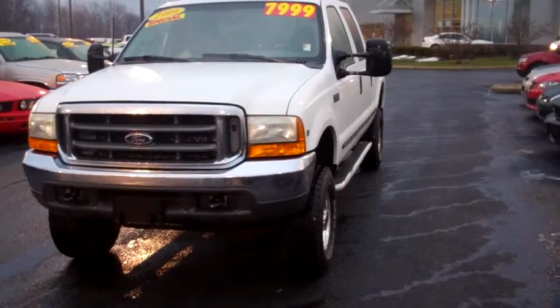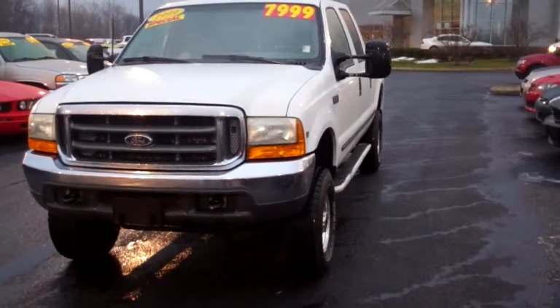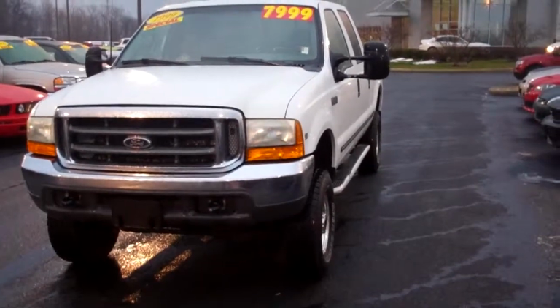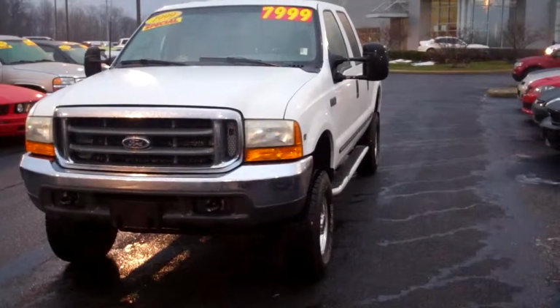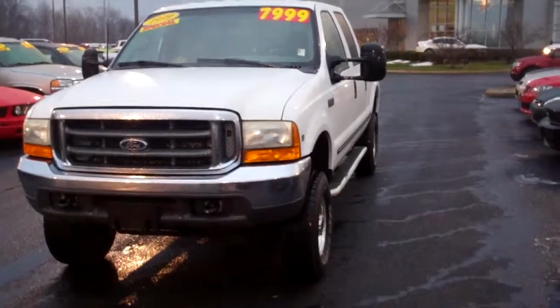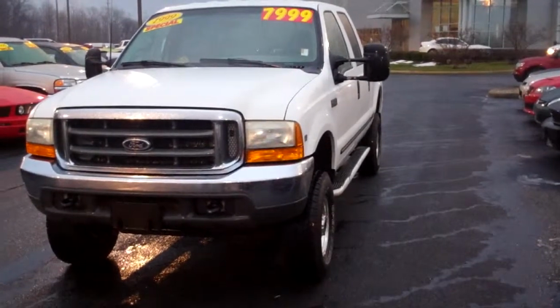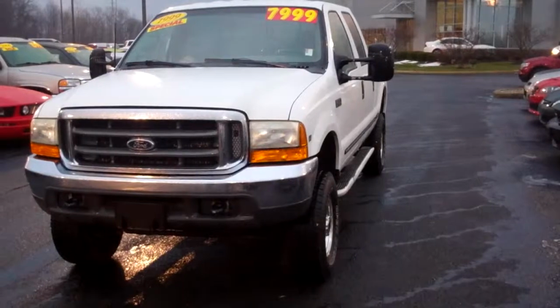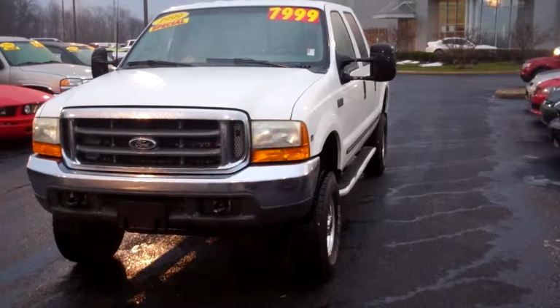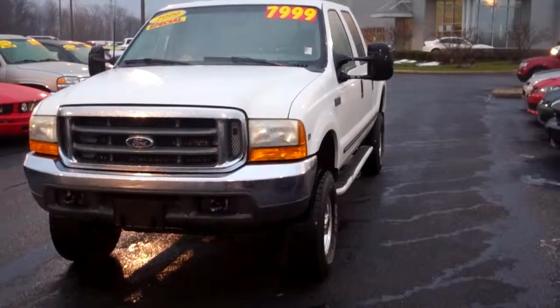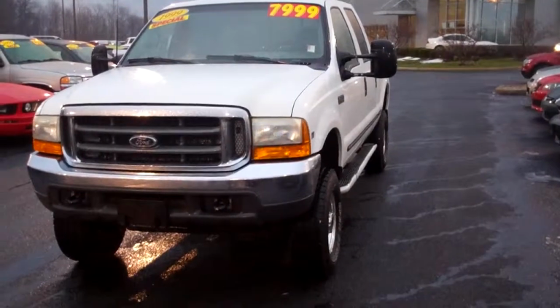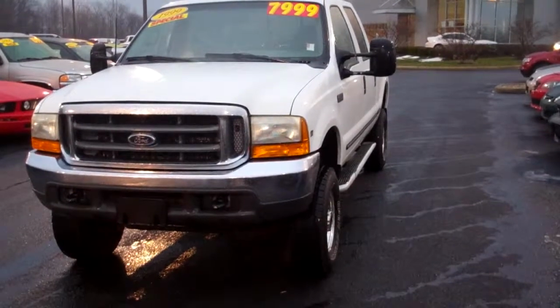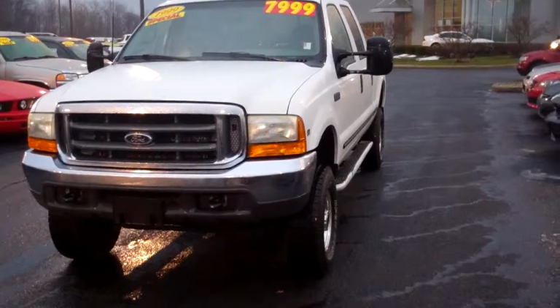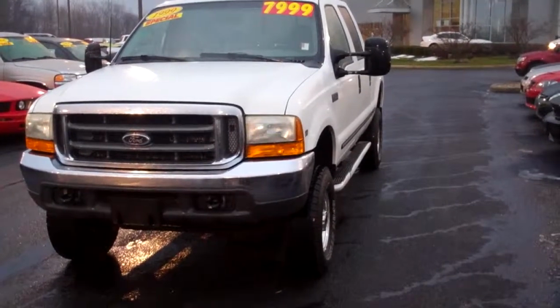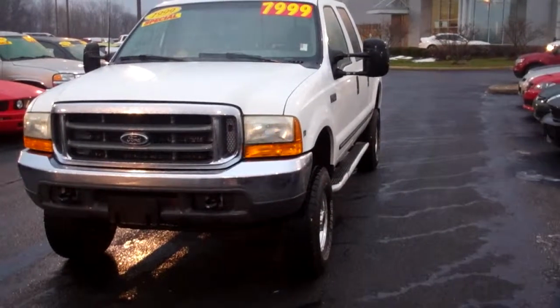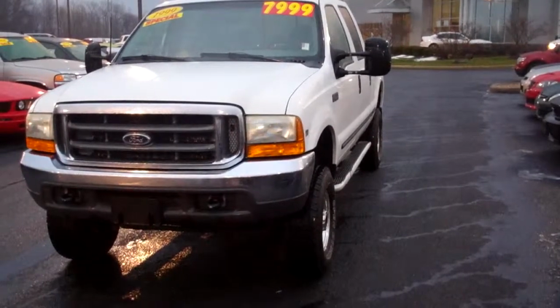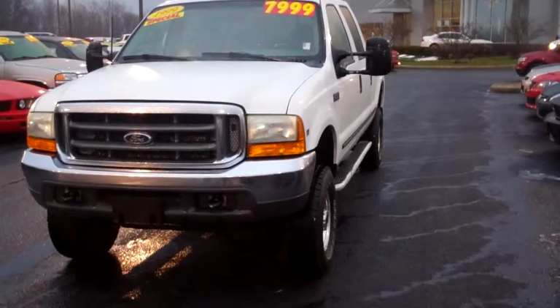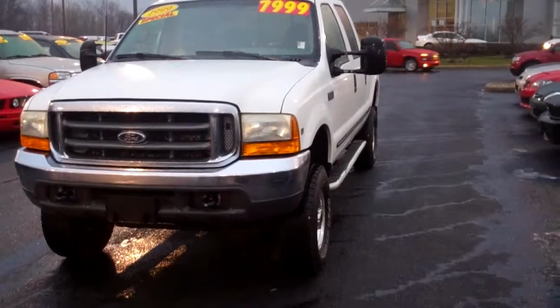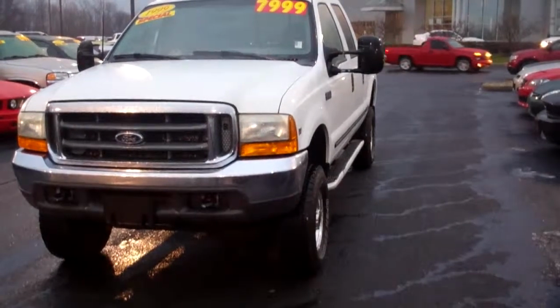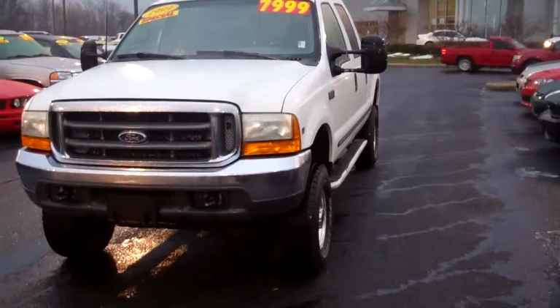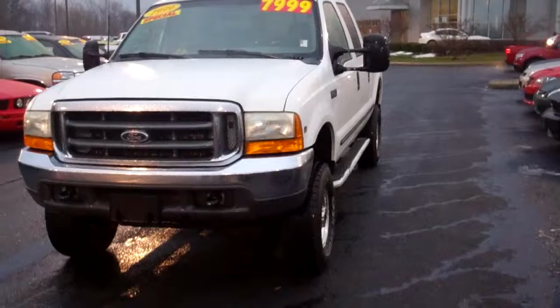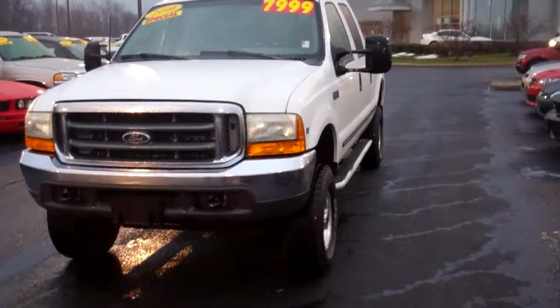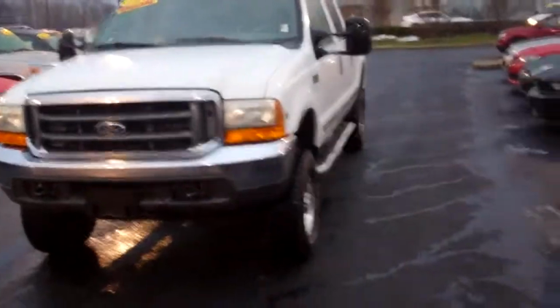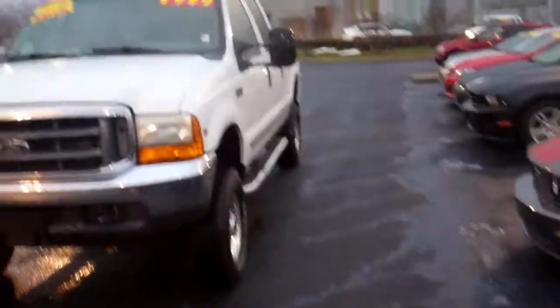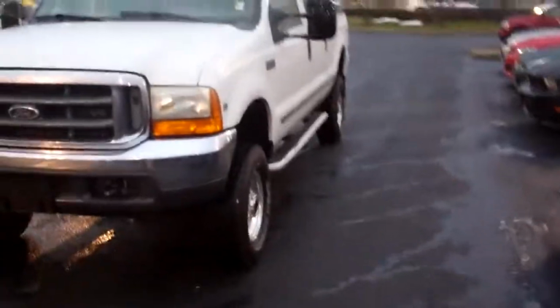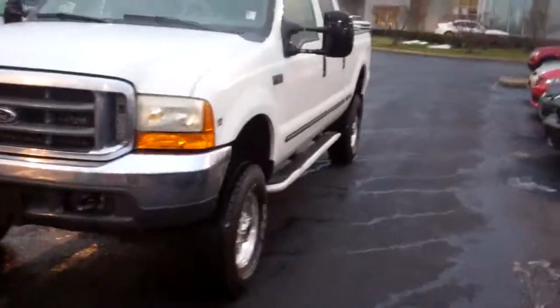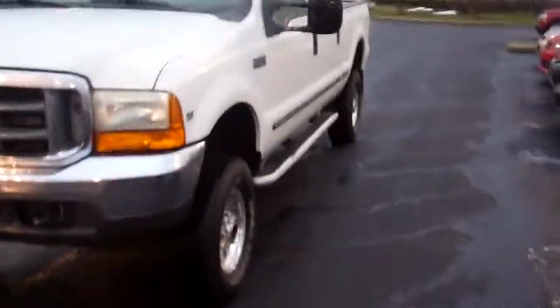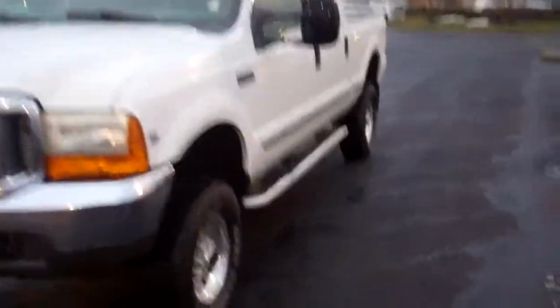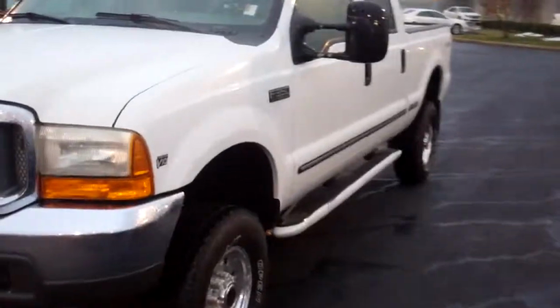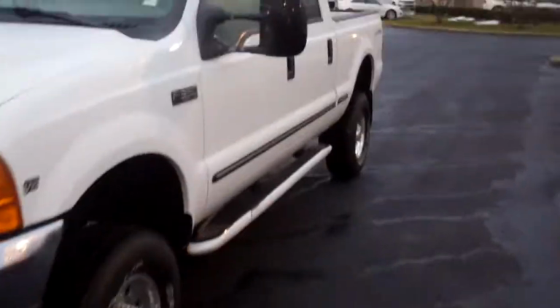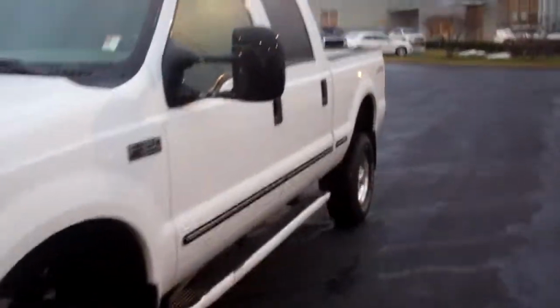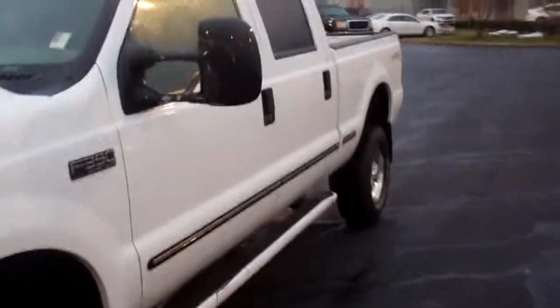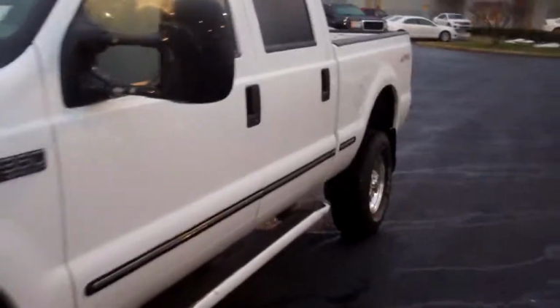Hi, this is Patrick Smith at Bill Estes Ford. I wanted to do a quick video walk around on this 1999 F350. It is a four-door. It's the XLT trim package.